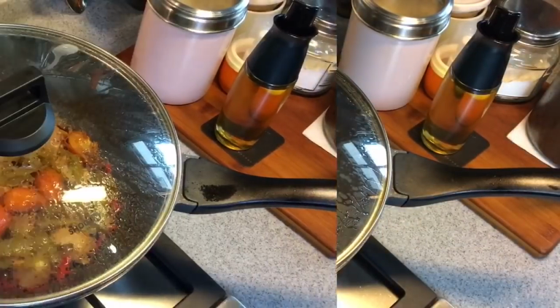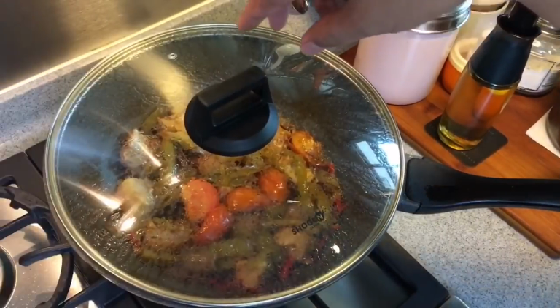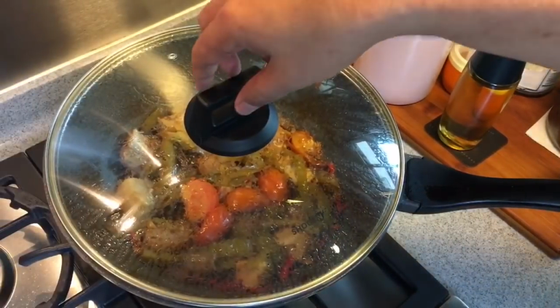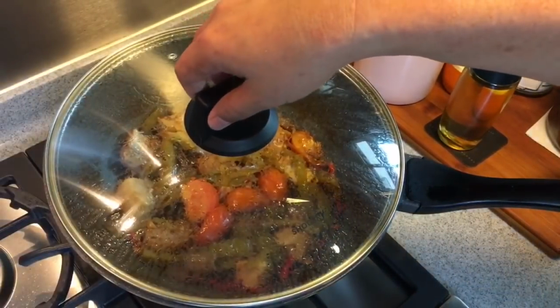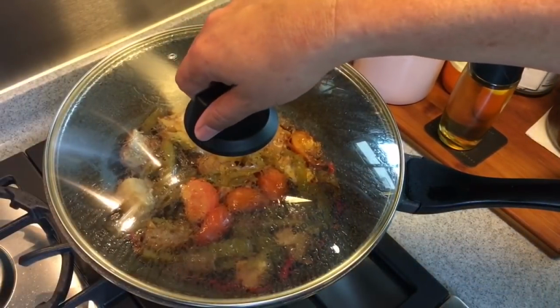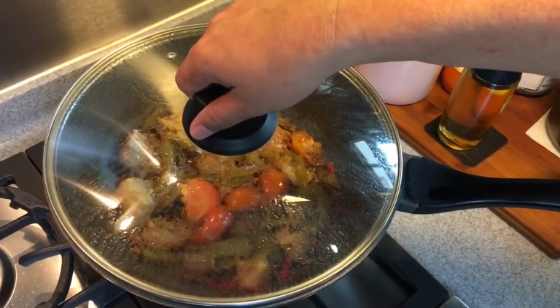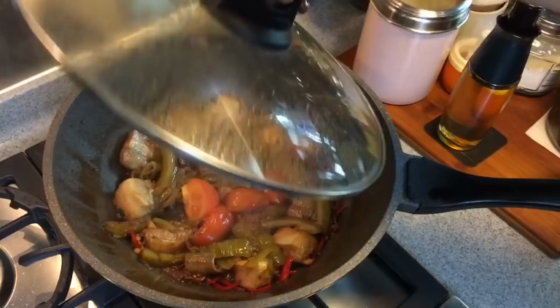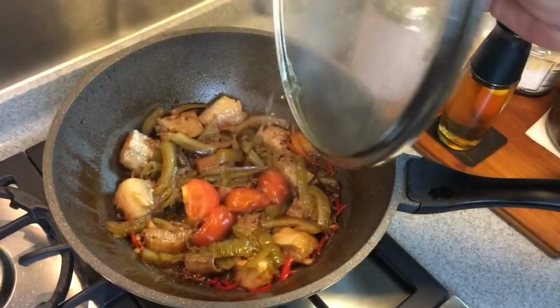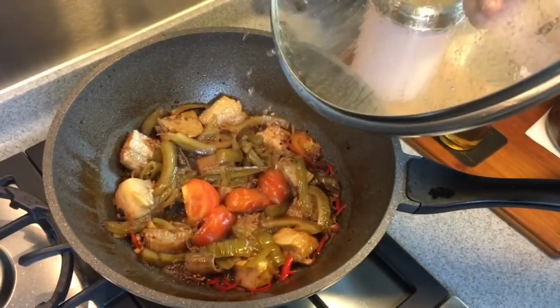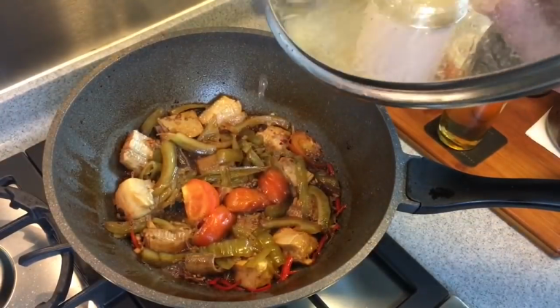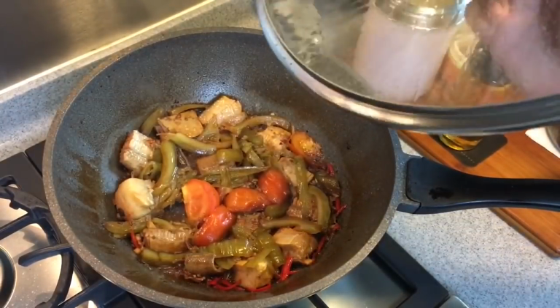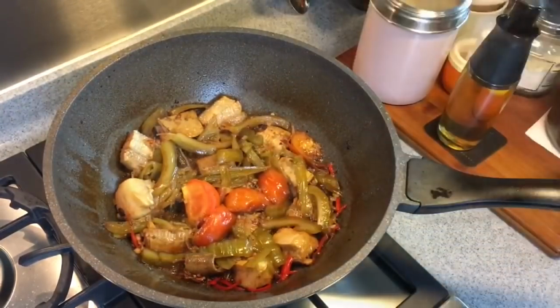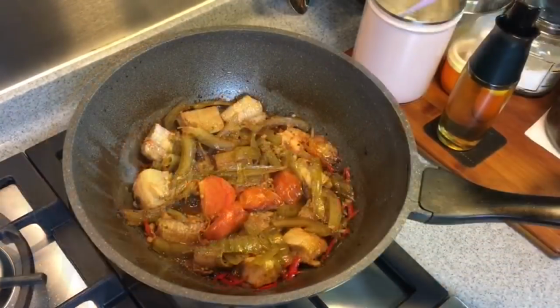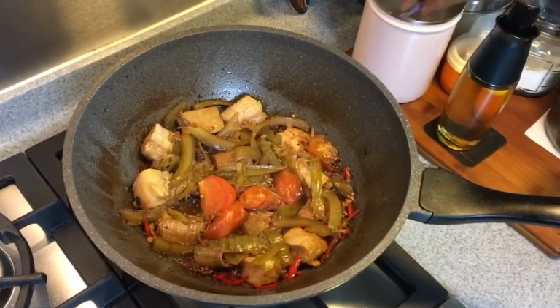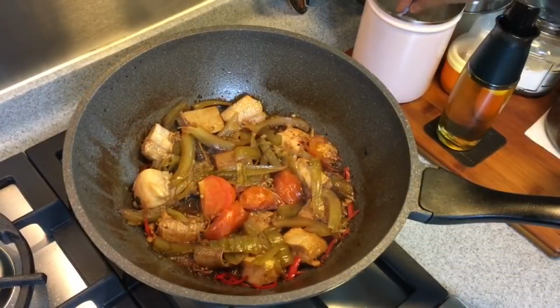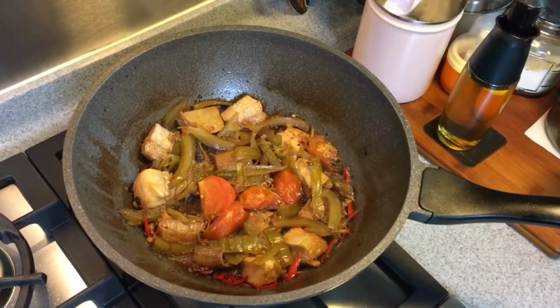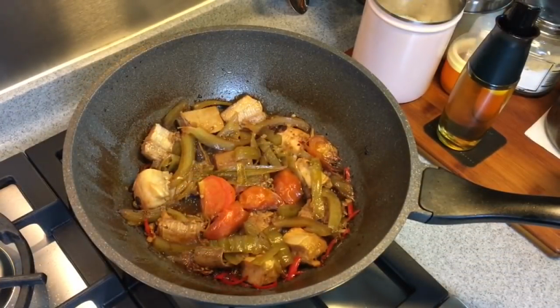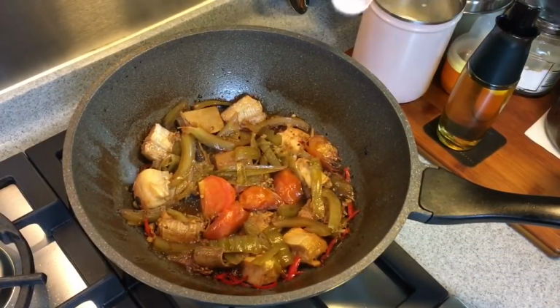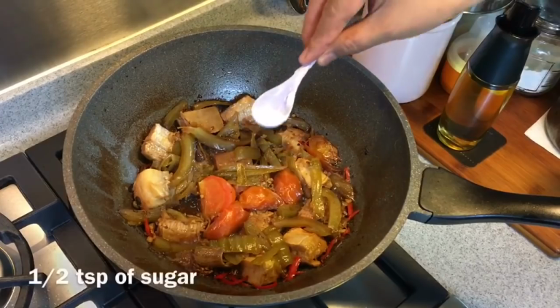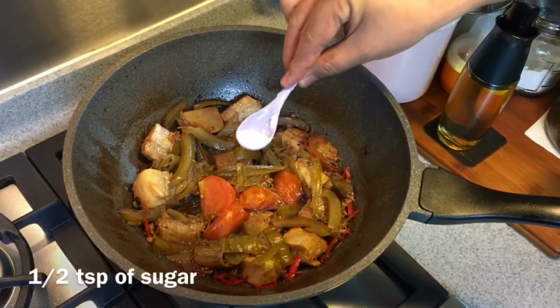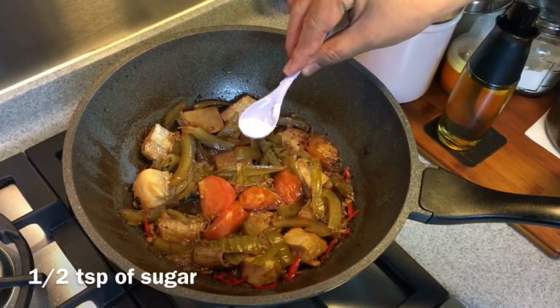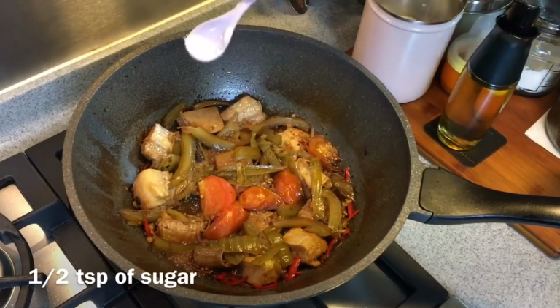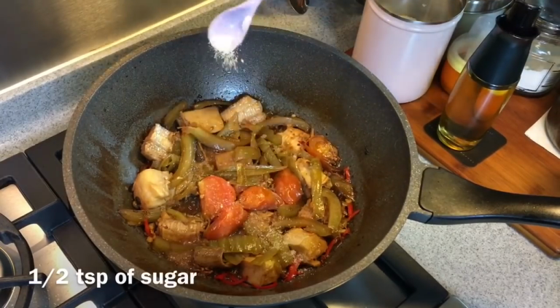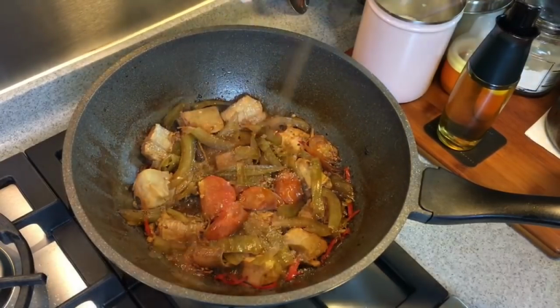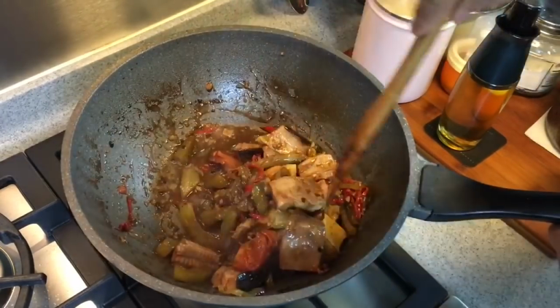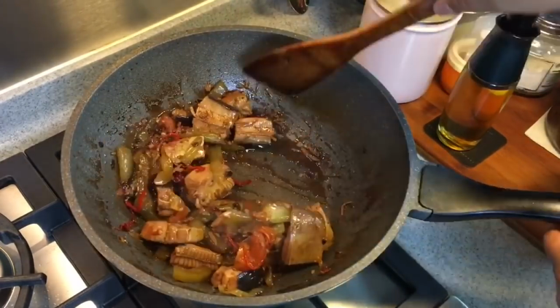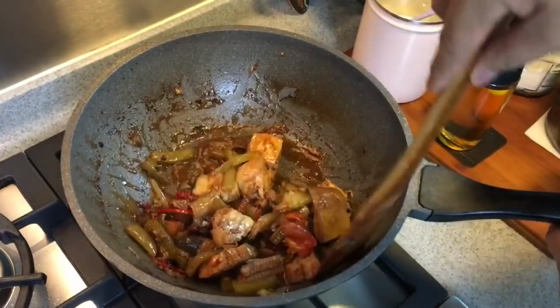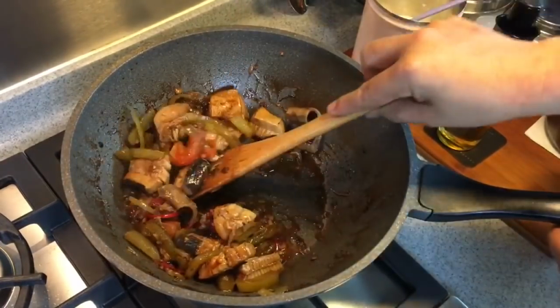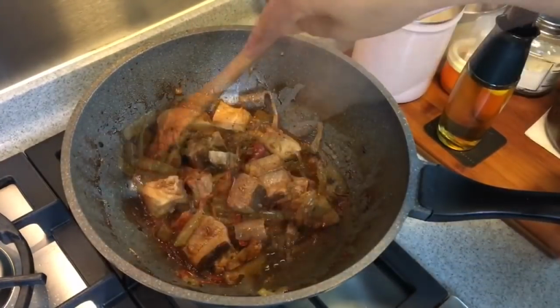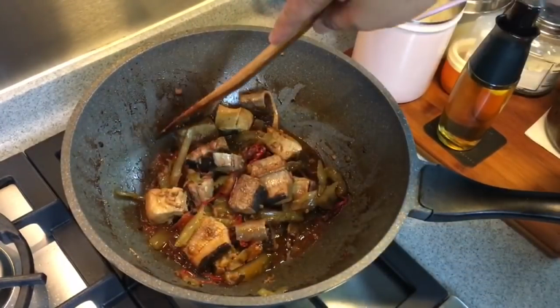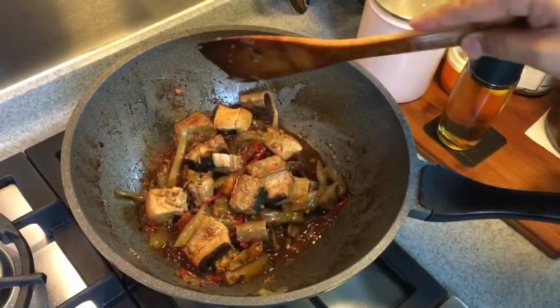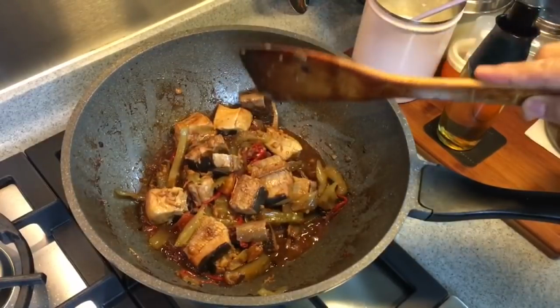Okay, 15 minutes is up. Let's have a look. Smells heavenly. We need to add in a little bit of sugar to balance up the taste — half a teaspoon of sugar. So time to serve this beautiful dish.